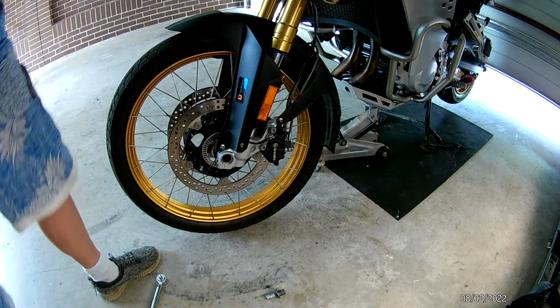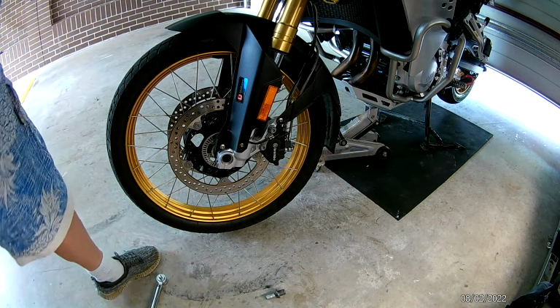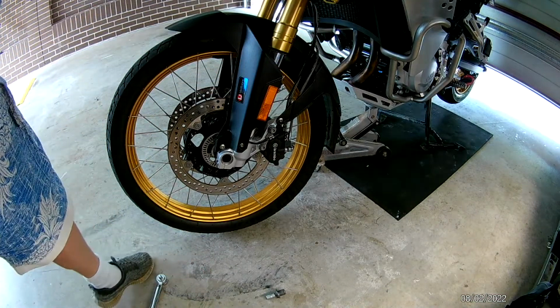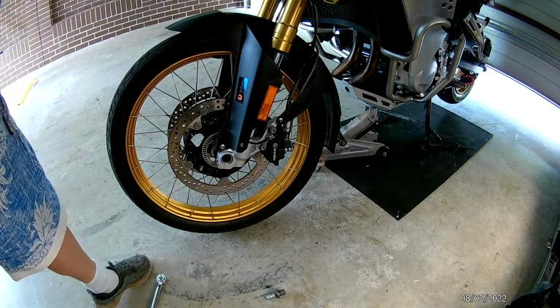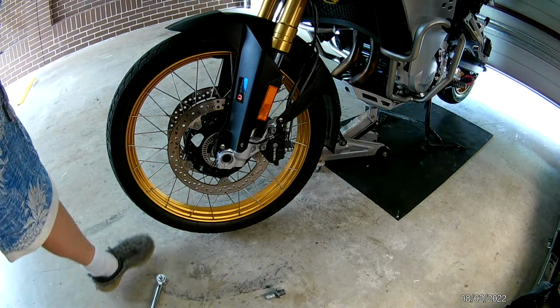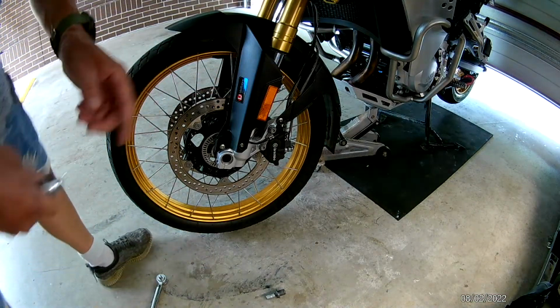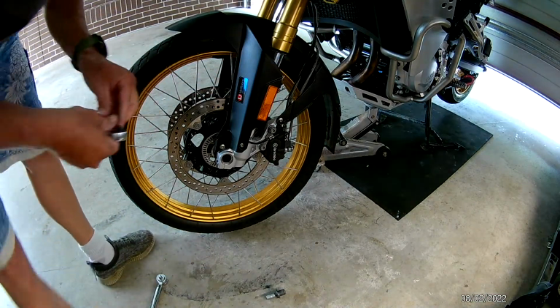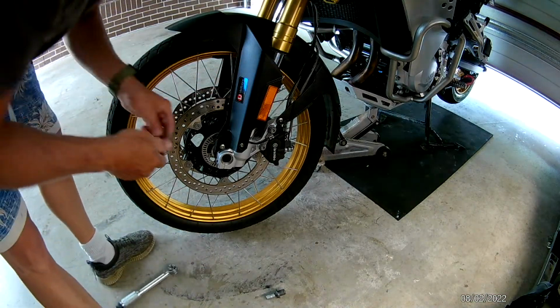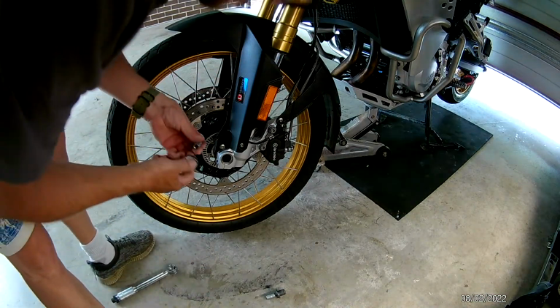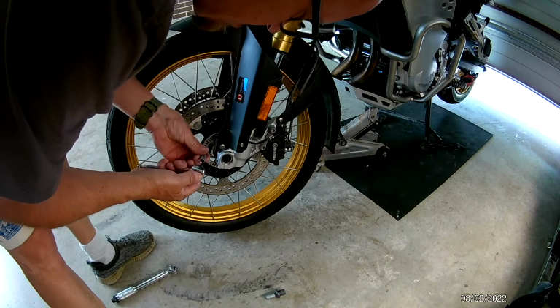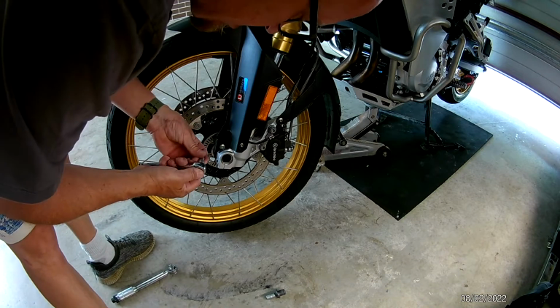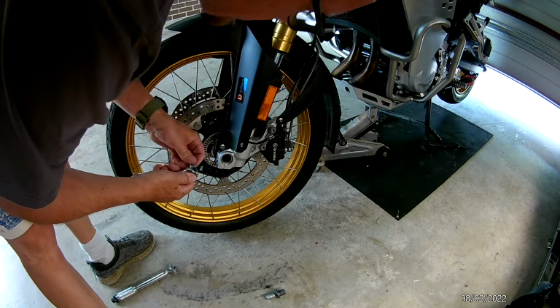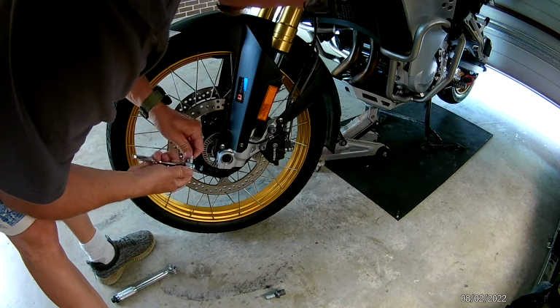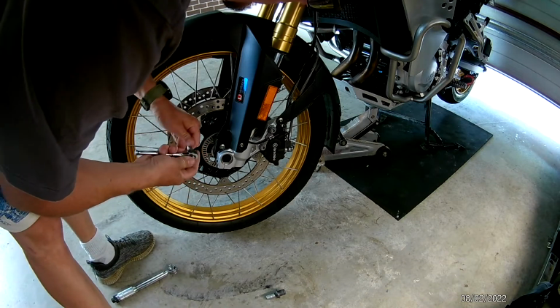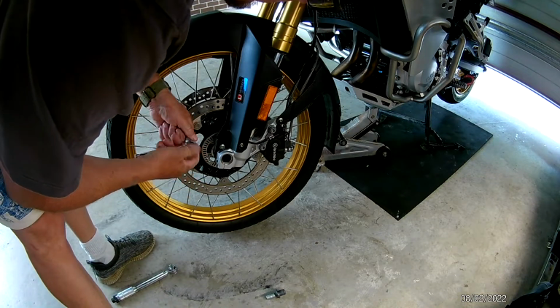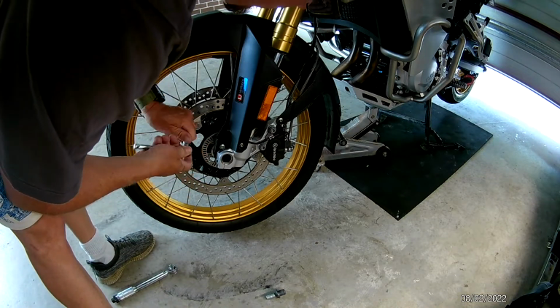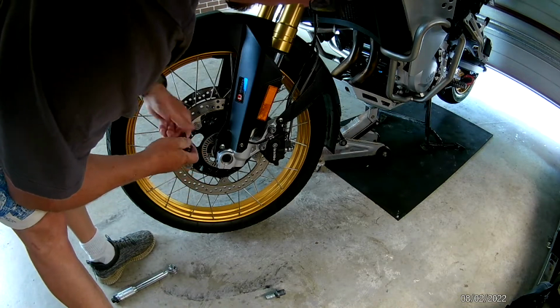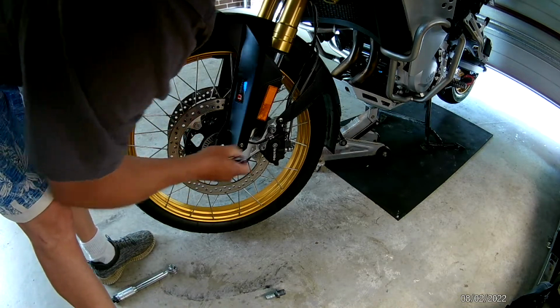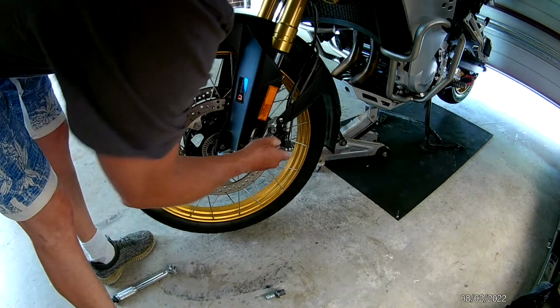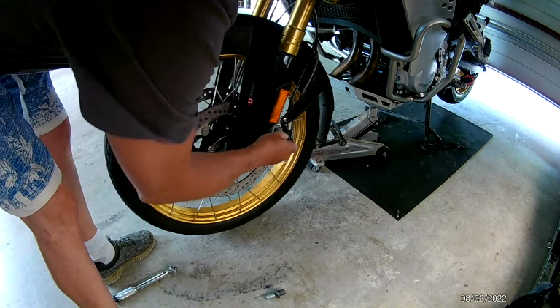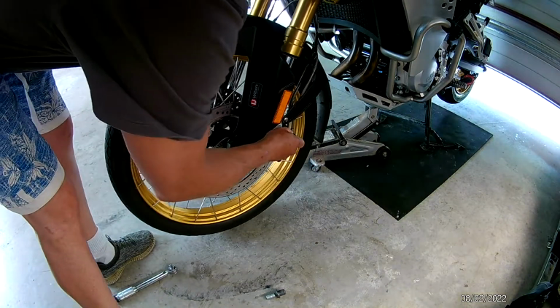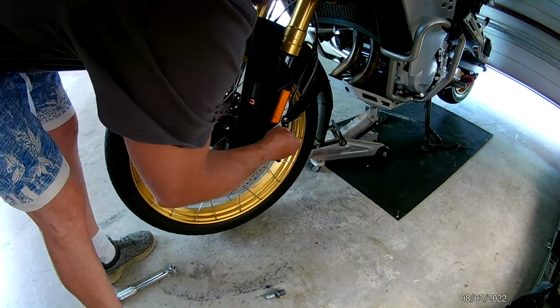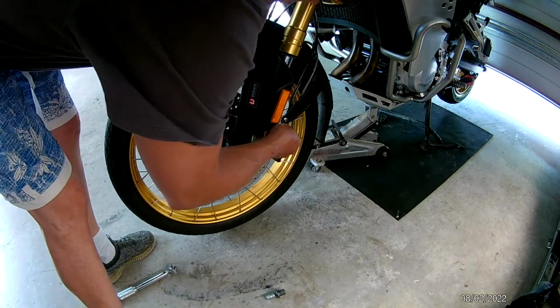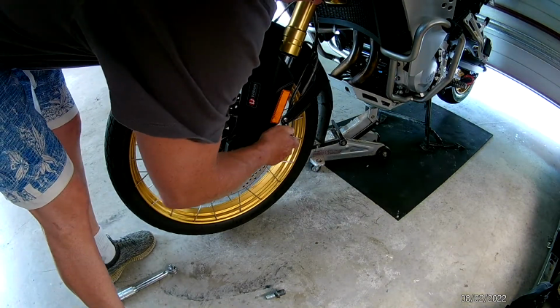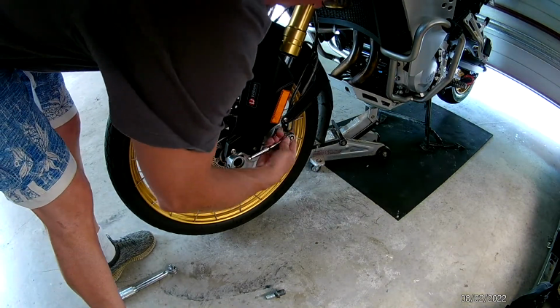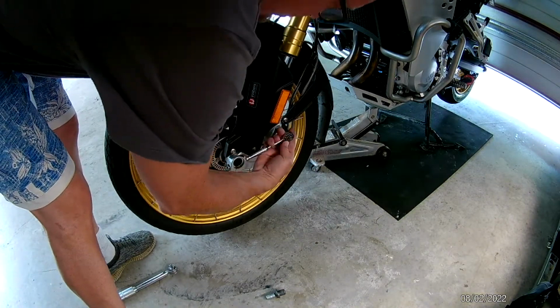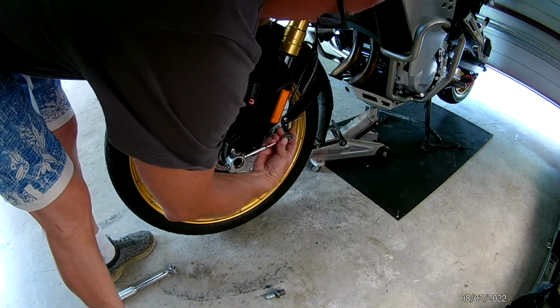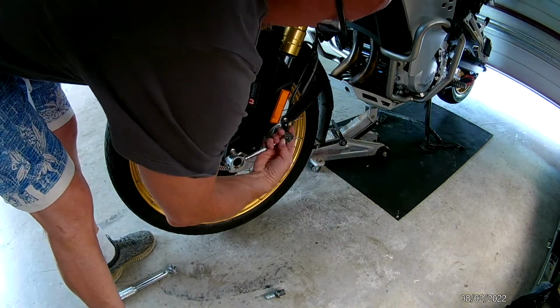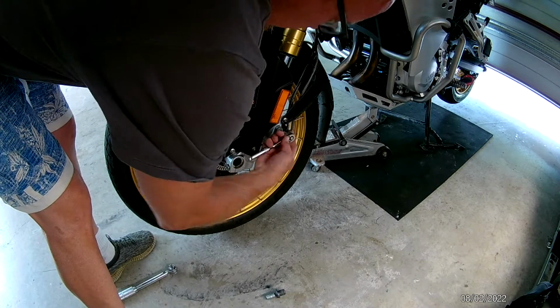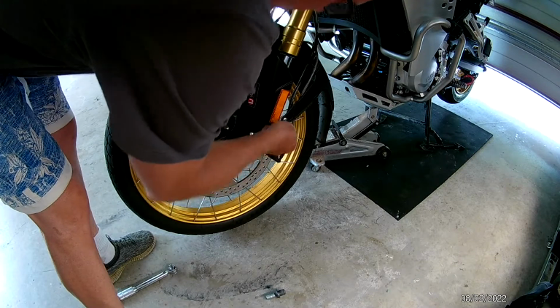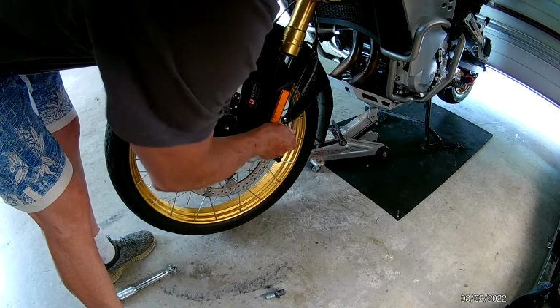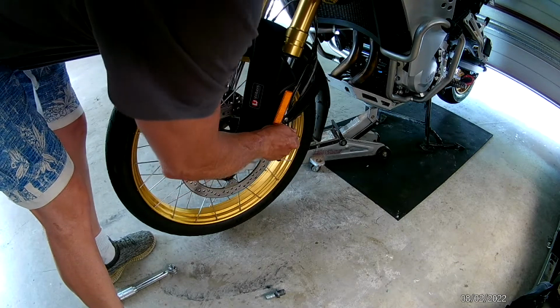Now, before you remove the axle, loosen the brake caliper.